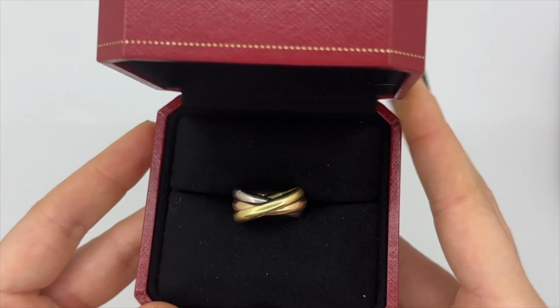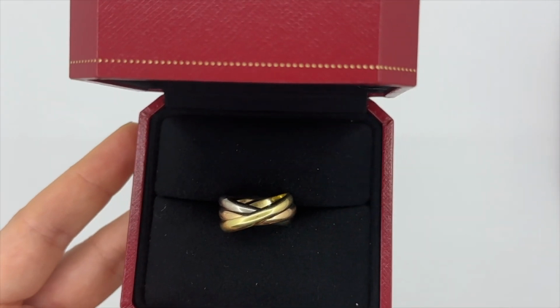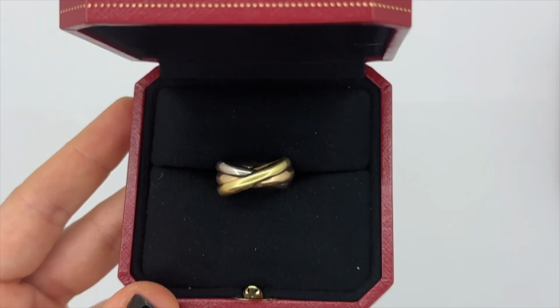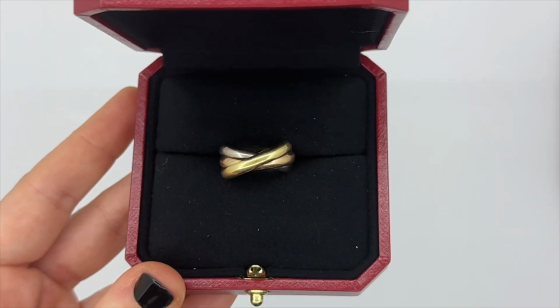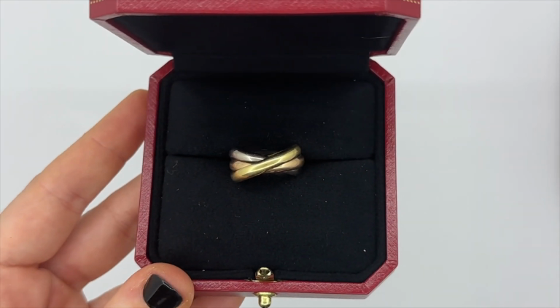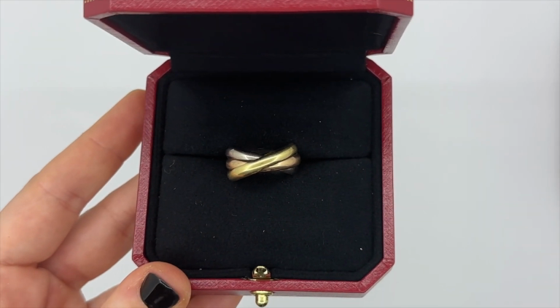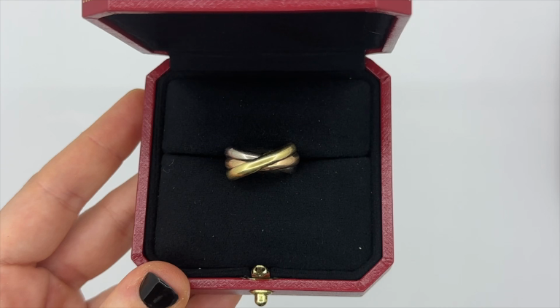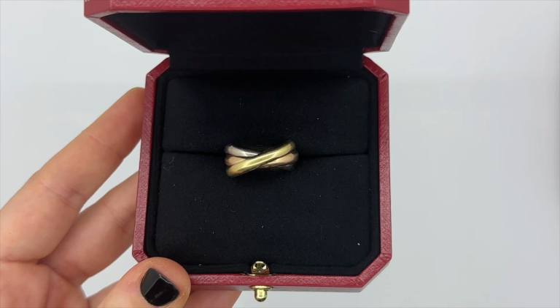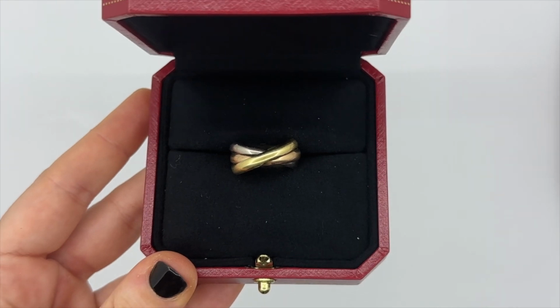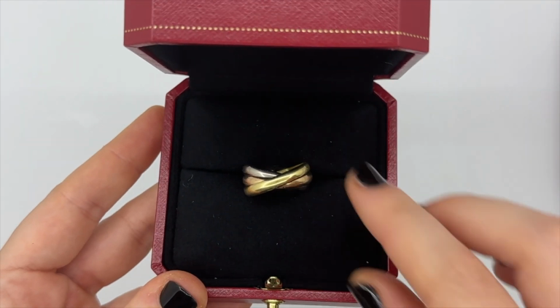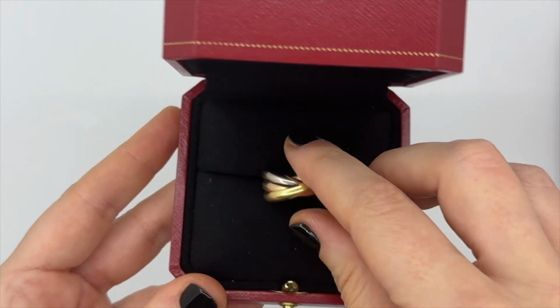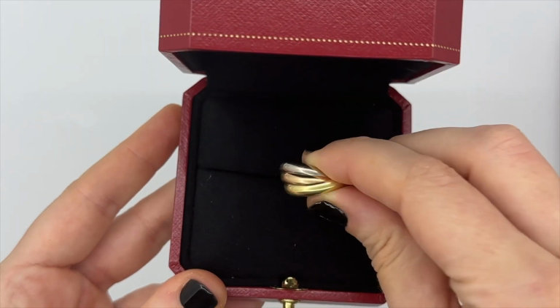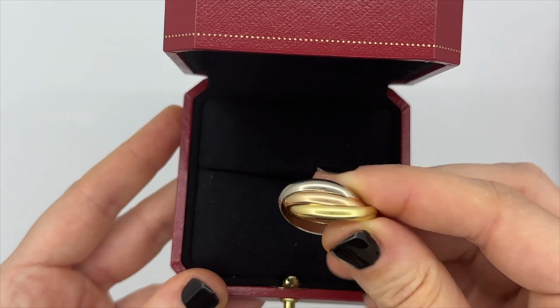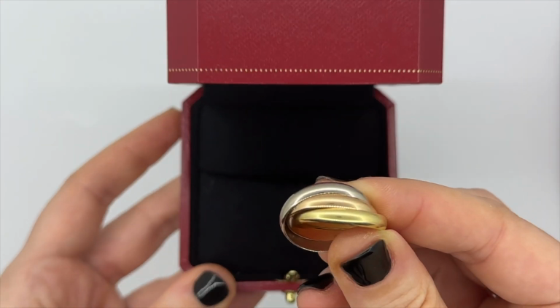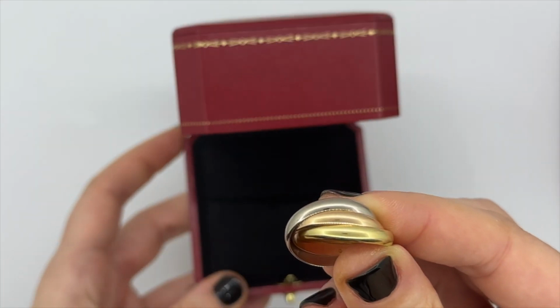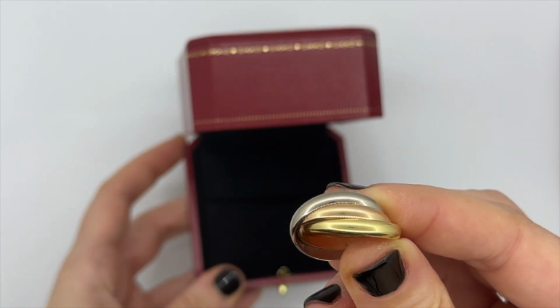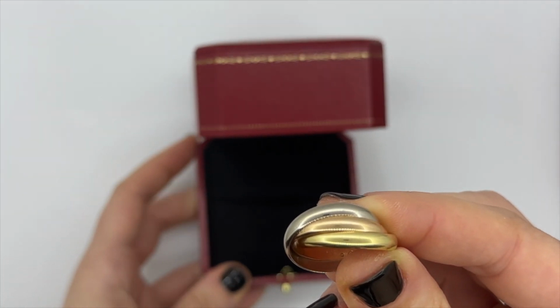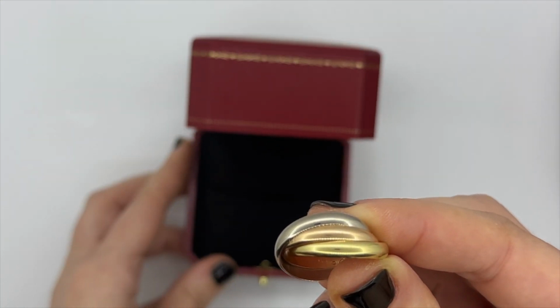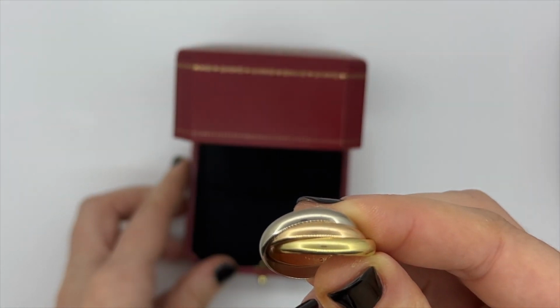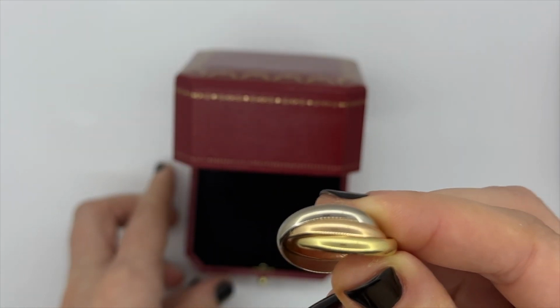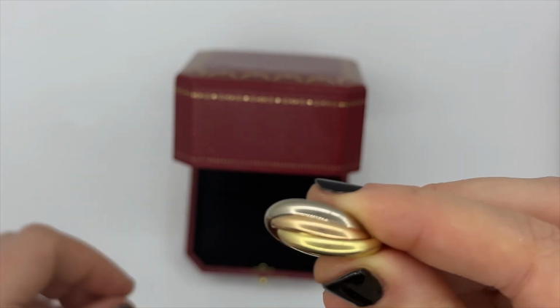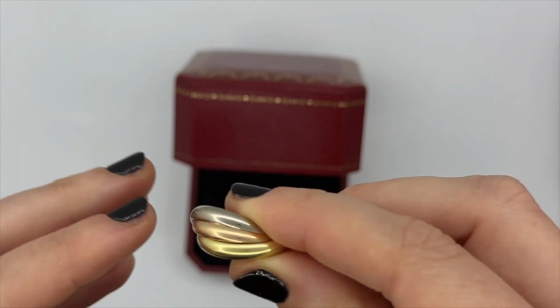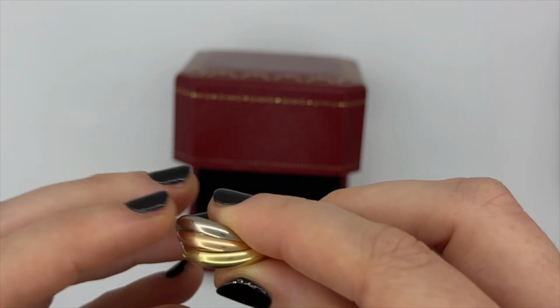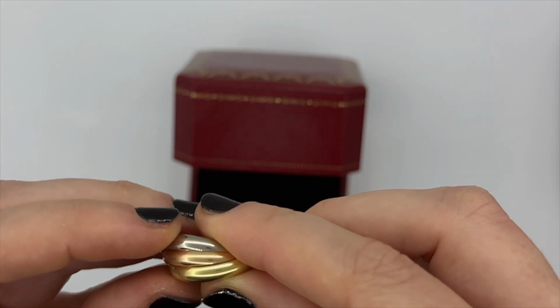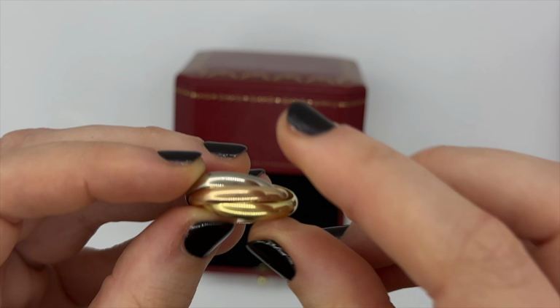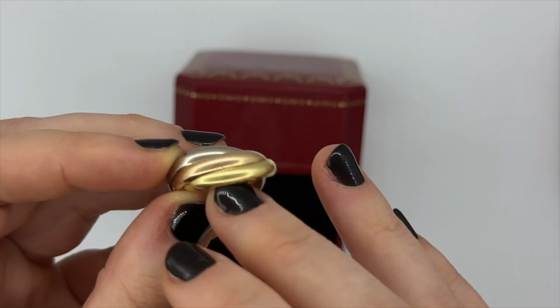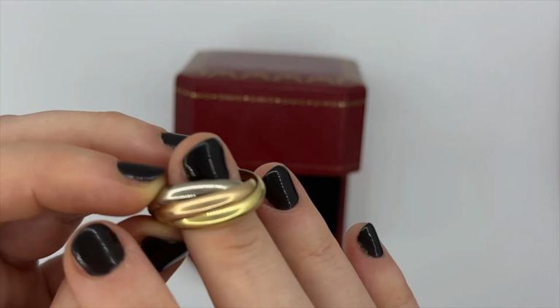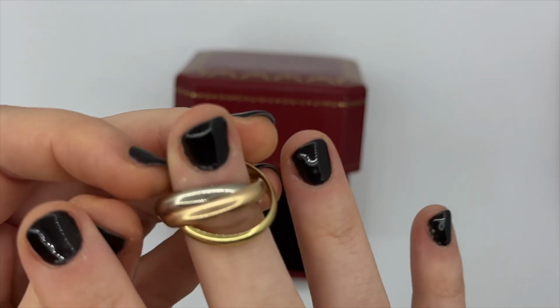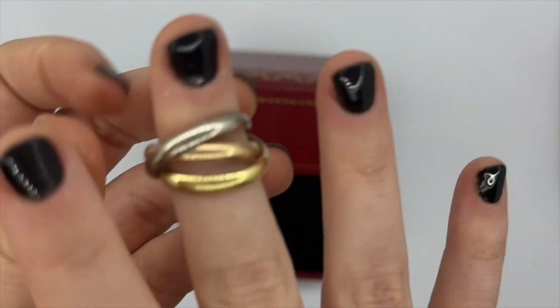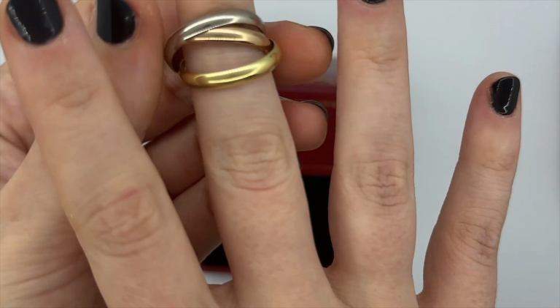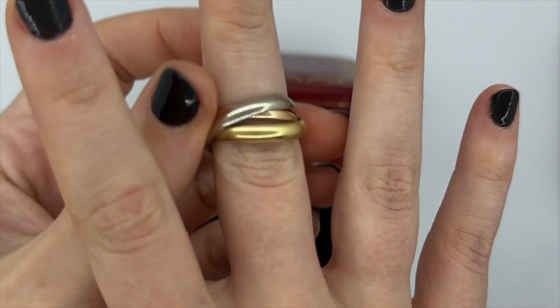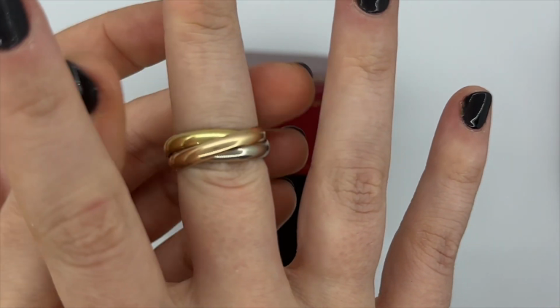This is the ring — it's the Trinity ring and it's the large model. I can't remember the exact size but I'll put it in the description box. I wanted it to fit my middle finger and my pointer finger, and it even goes on my thumb.